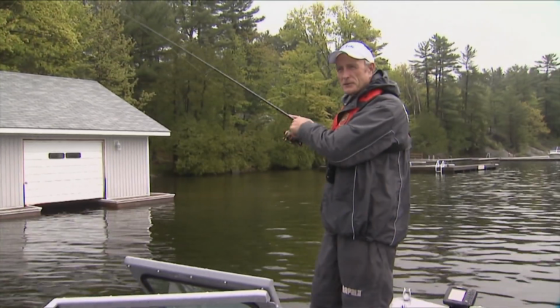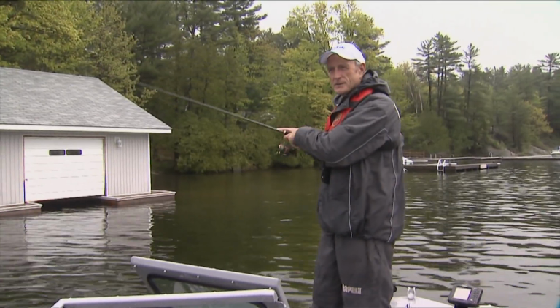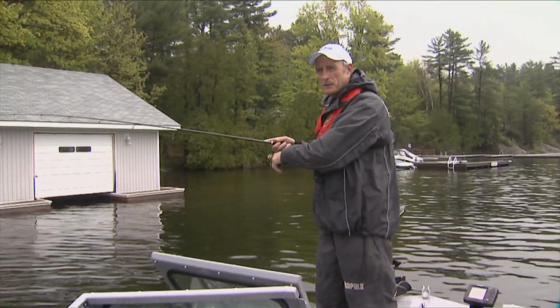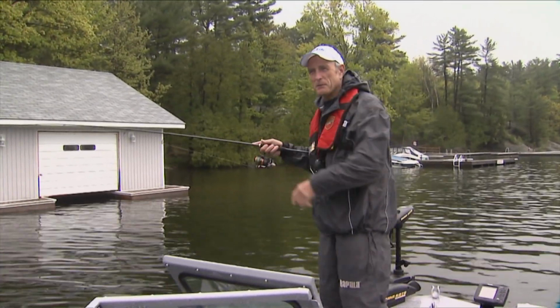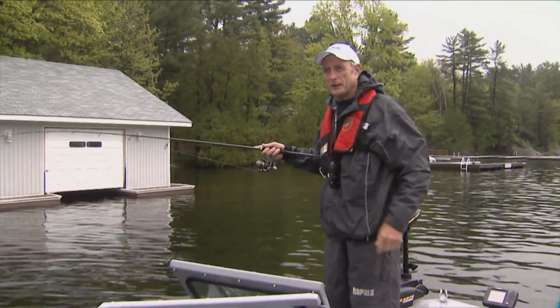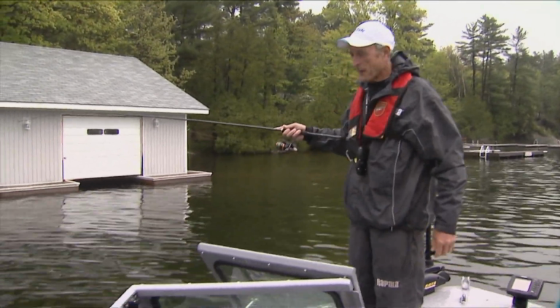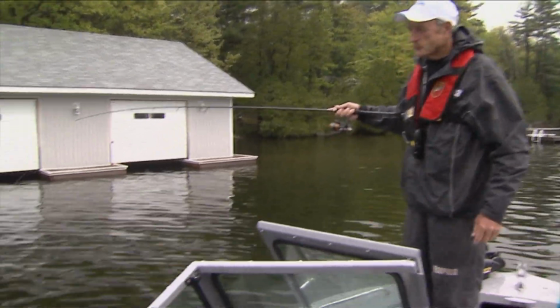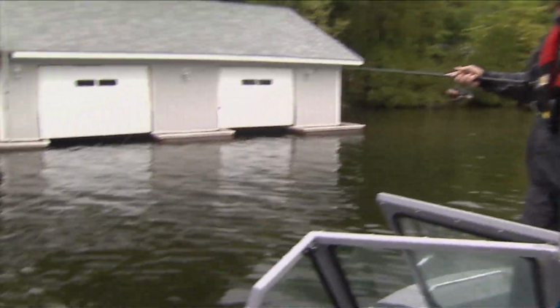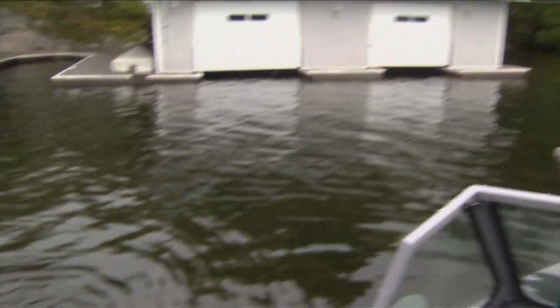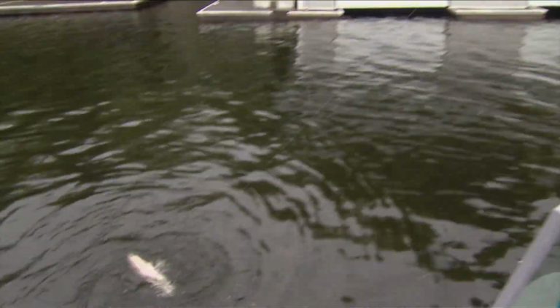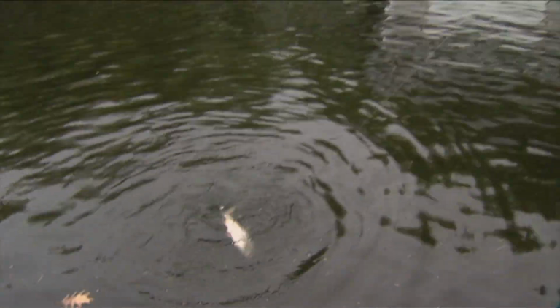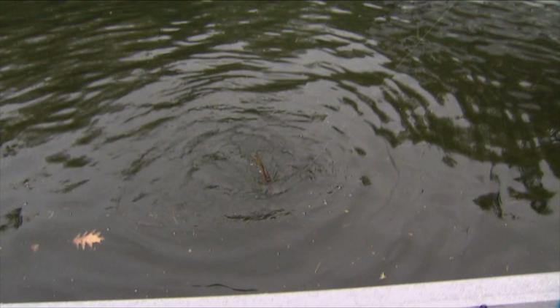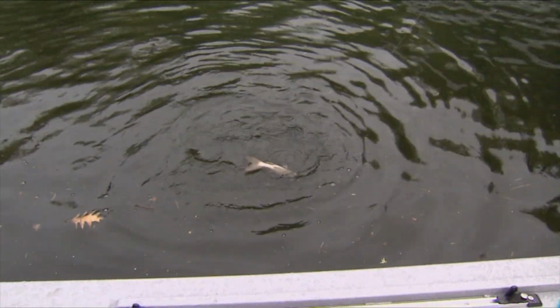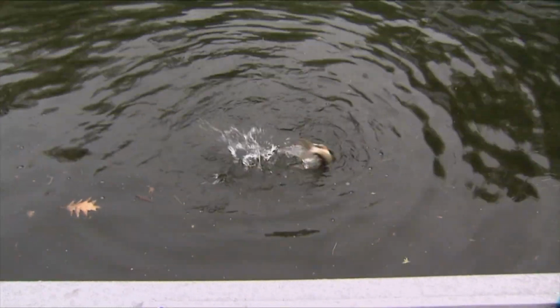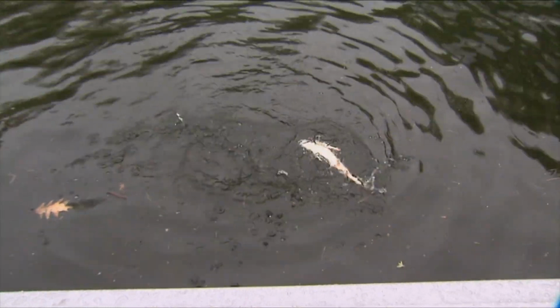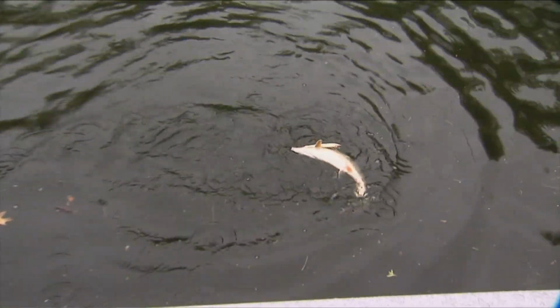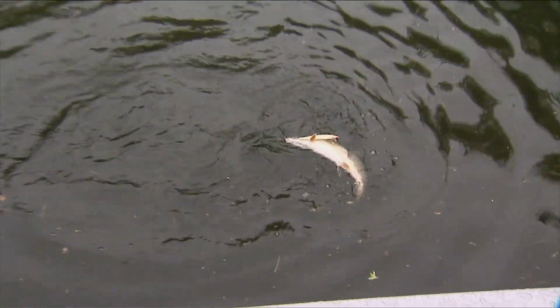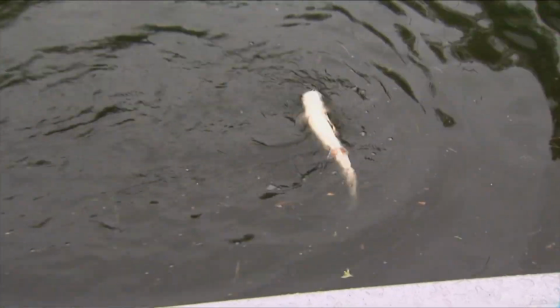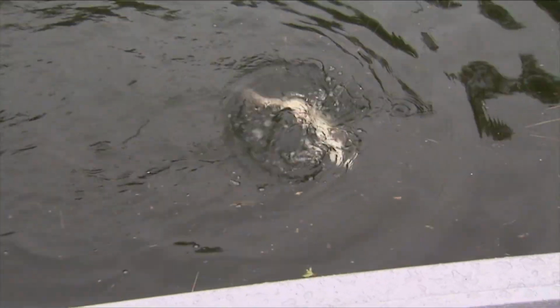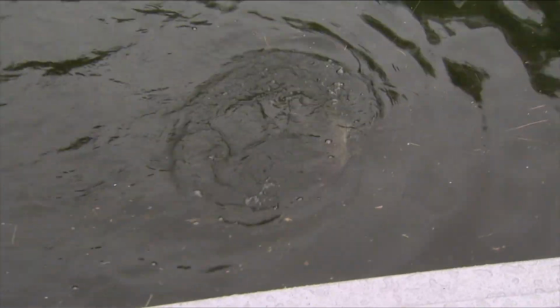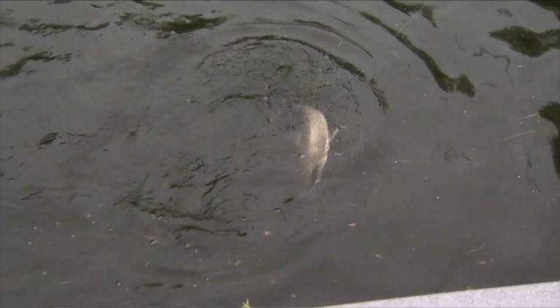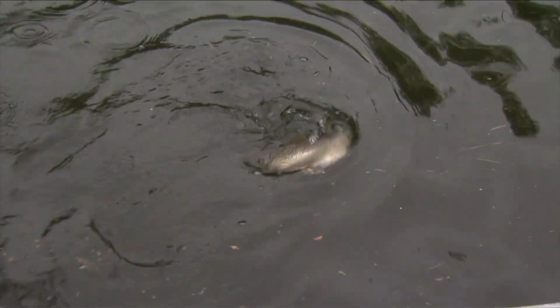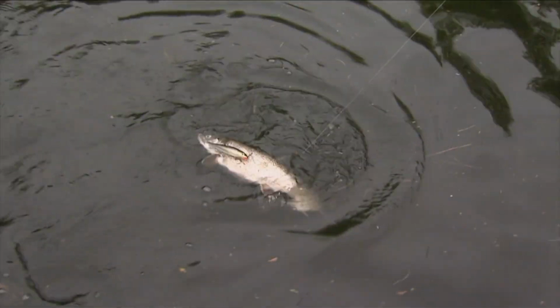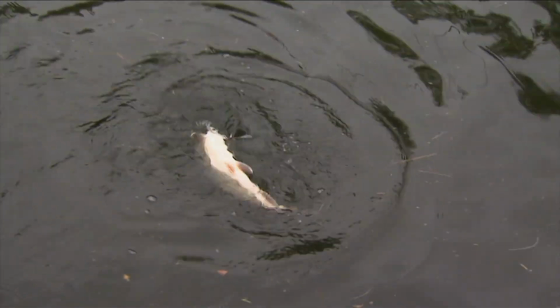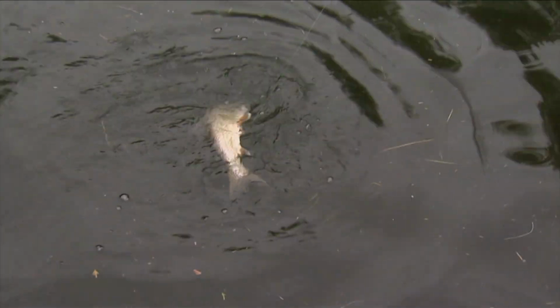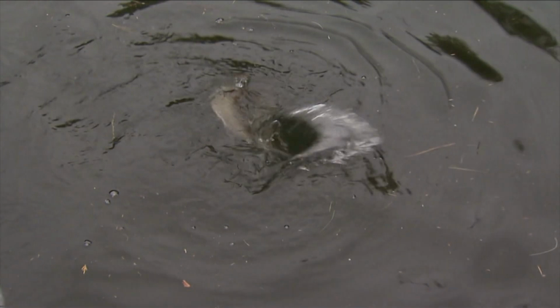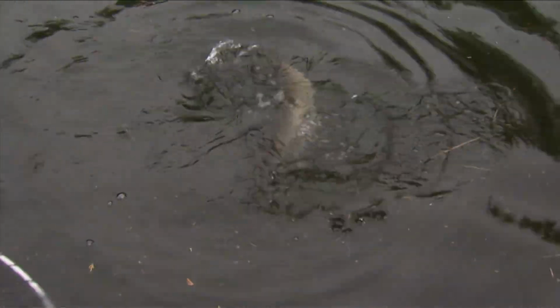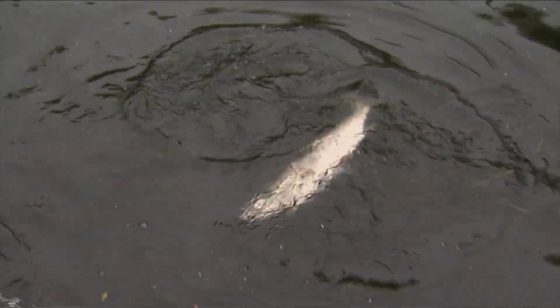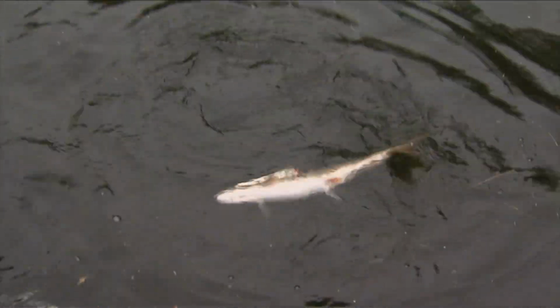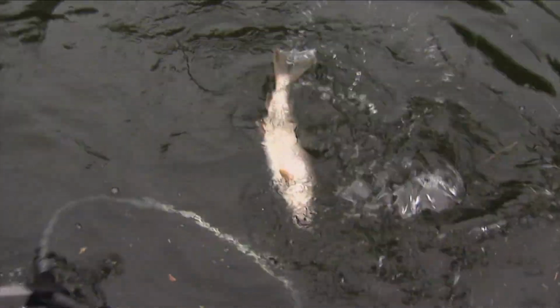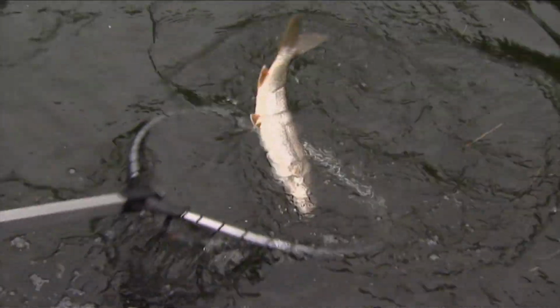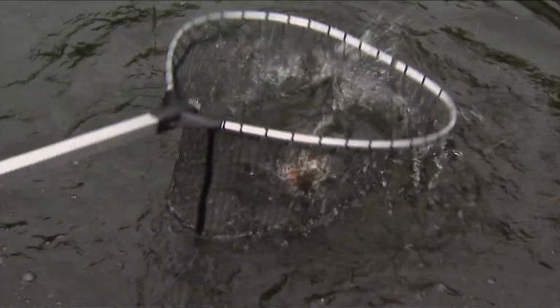Fishing is sometimes really funny. Aaron had this idea that we should go in shallow and cast for some northern pike here on Lake Joseph. And guess what? It's not a pike. Can you believe this?